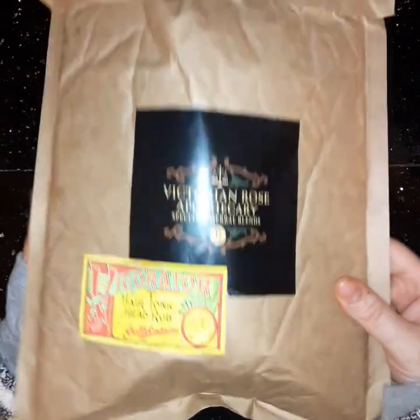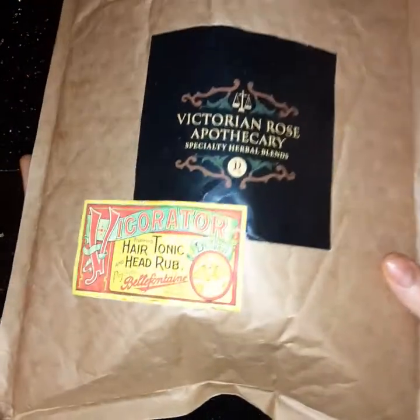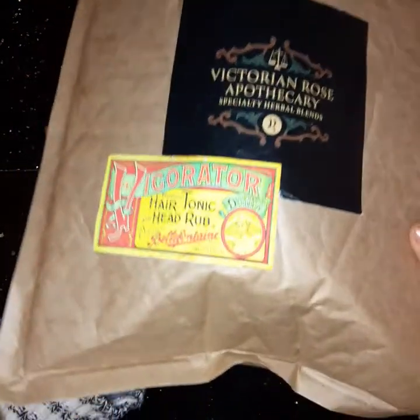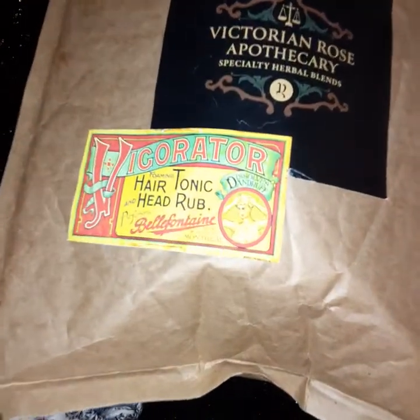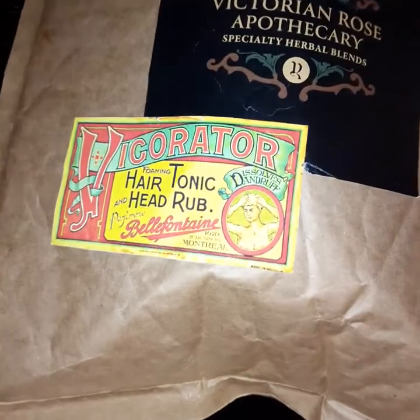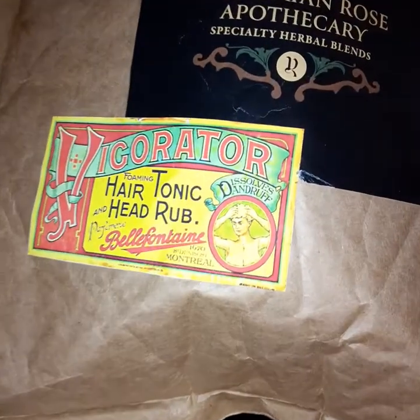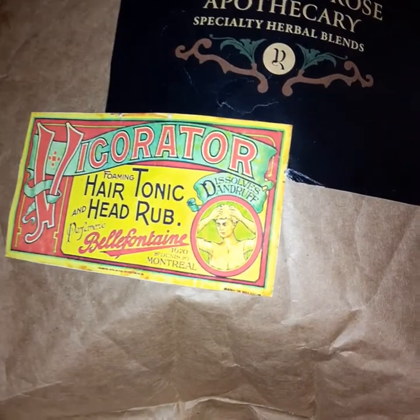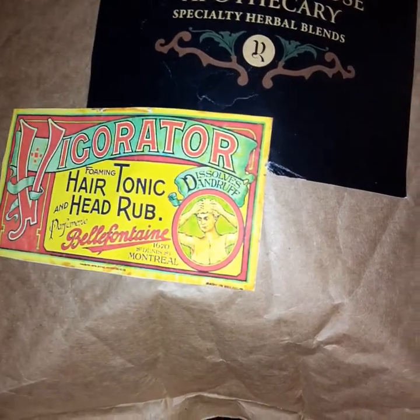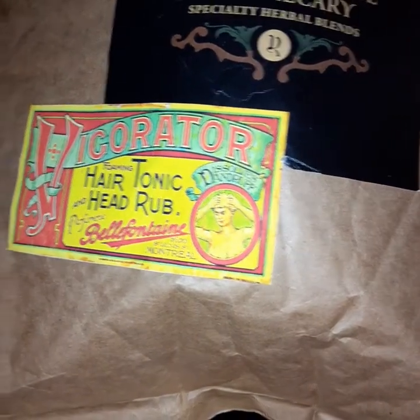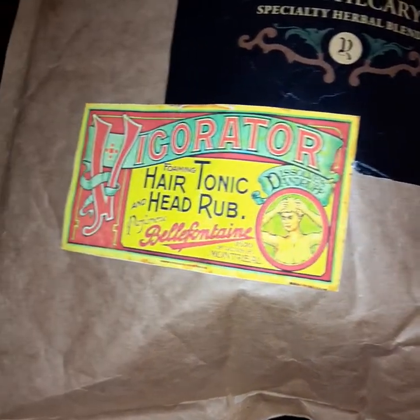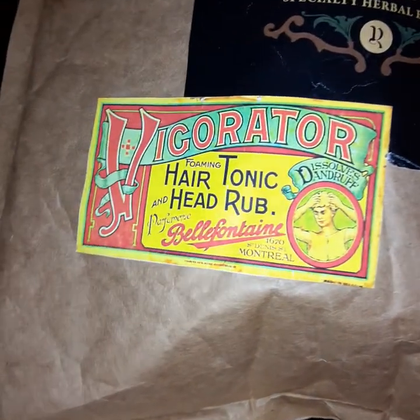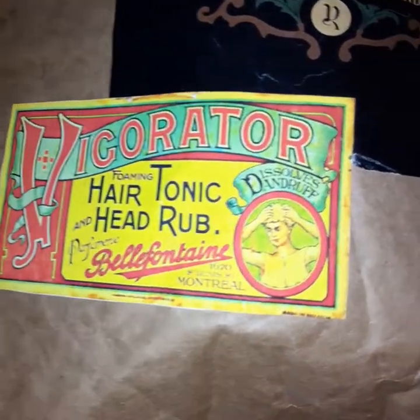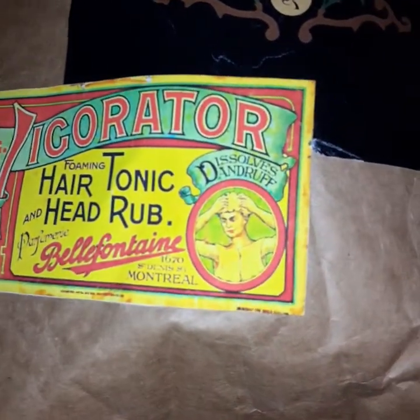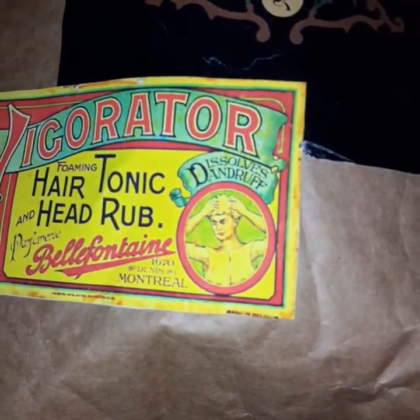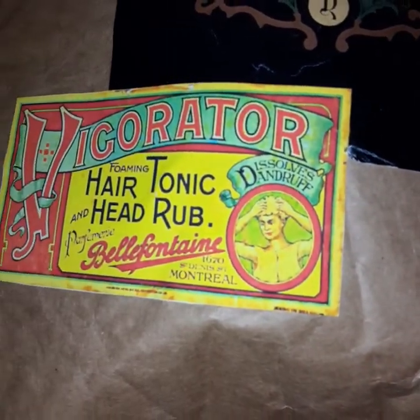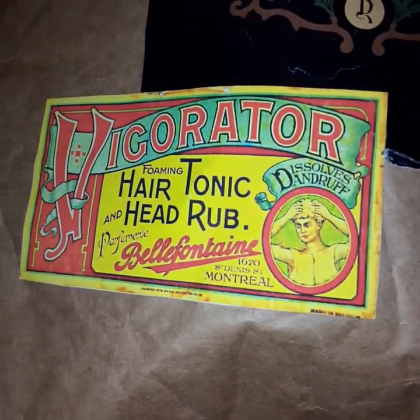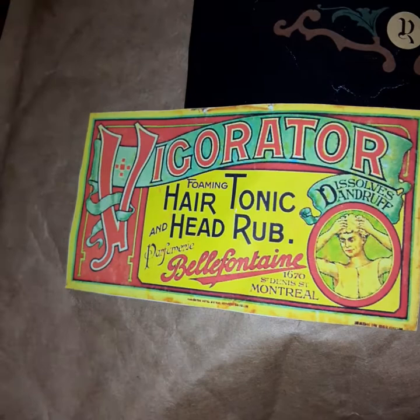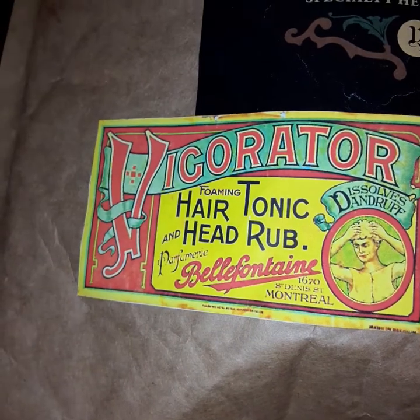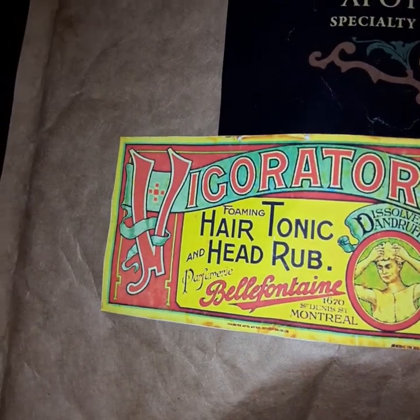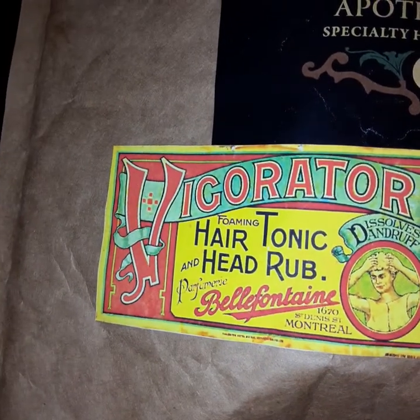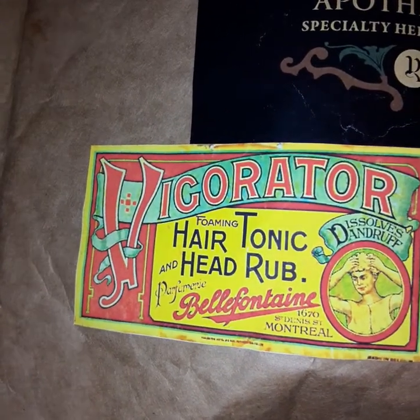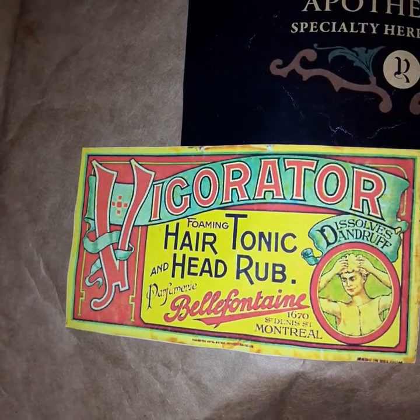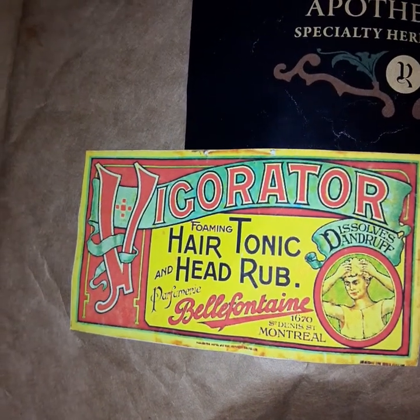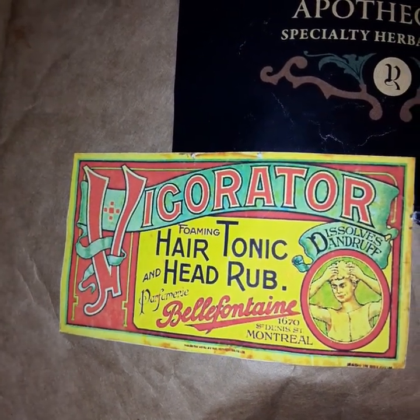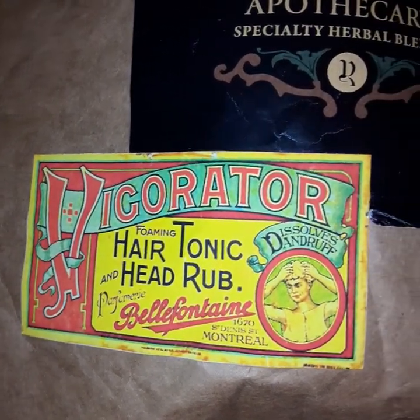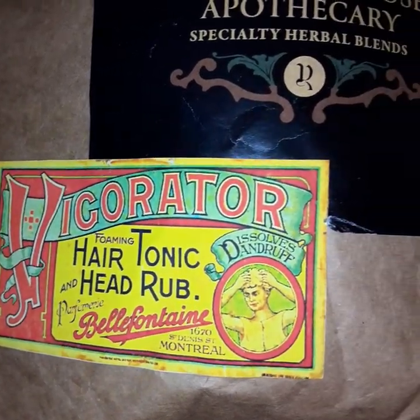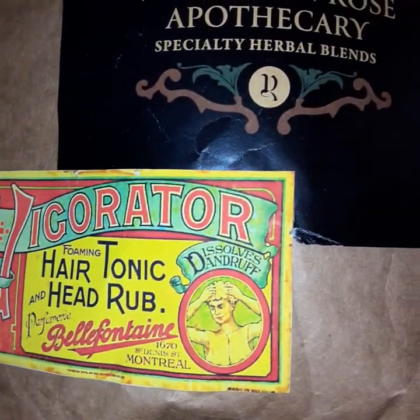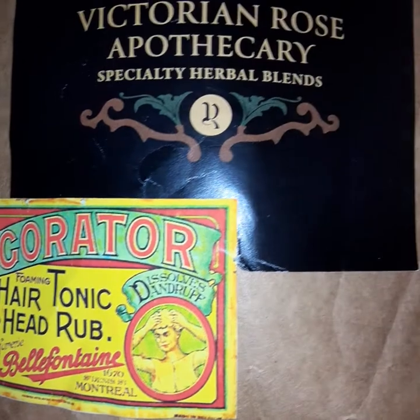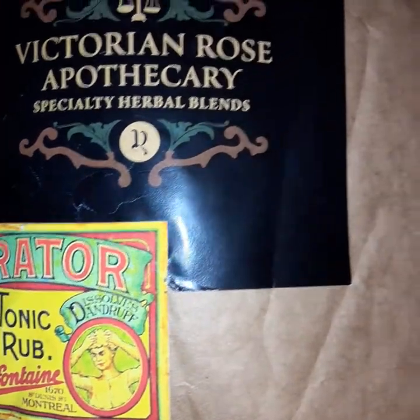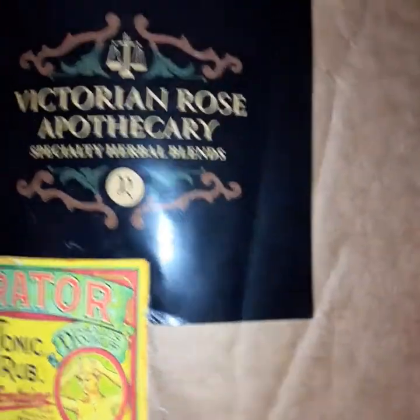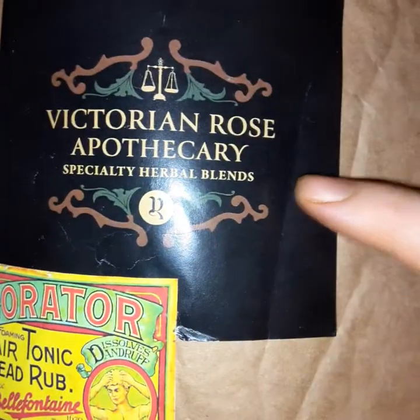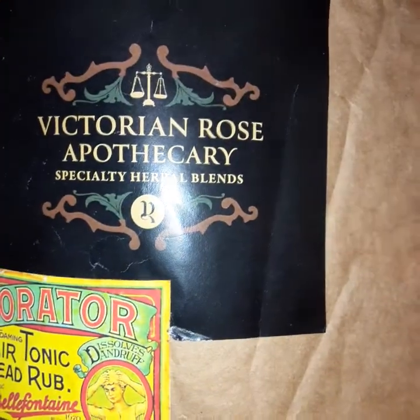Look at her packaging as well, if I can get this to zoom in. This antique-looking label that says Vigorator Hair Tonic and Head Rub. And this is her beautiful logo.